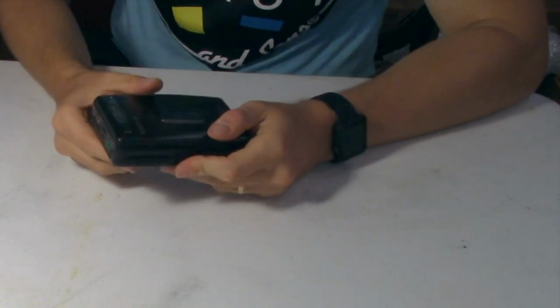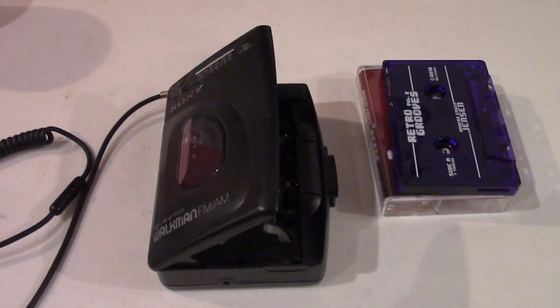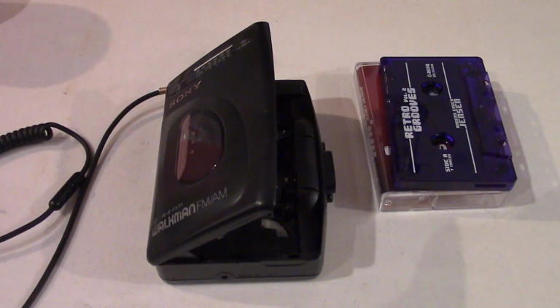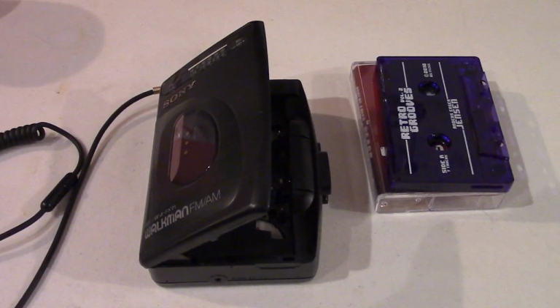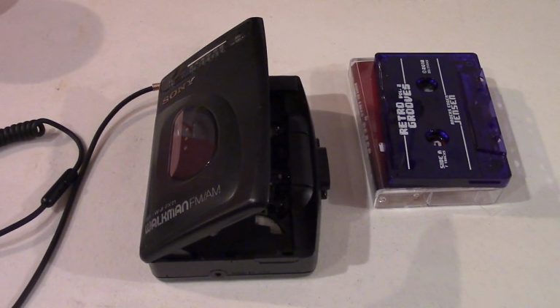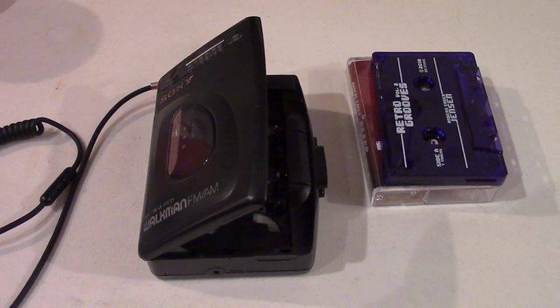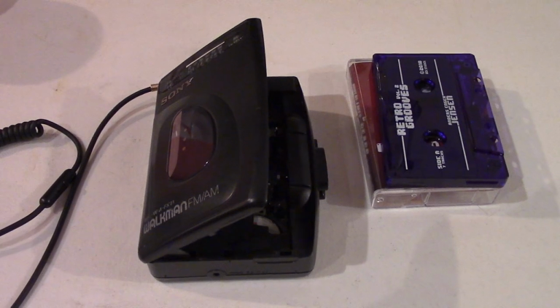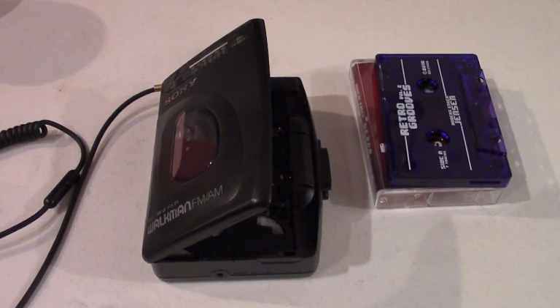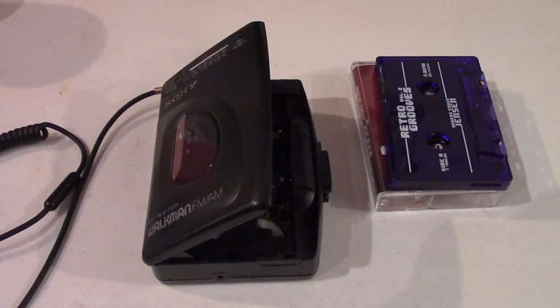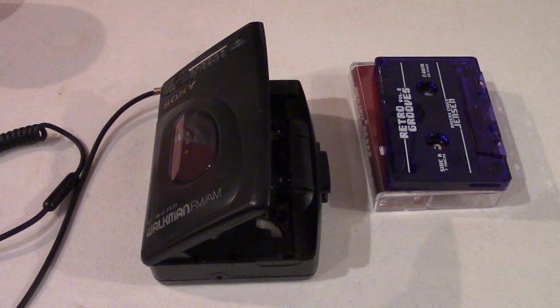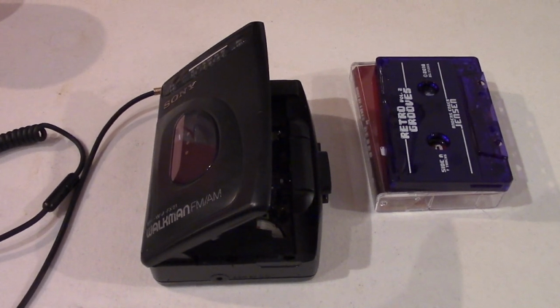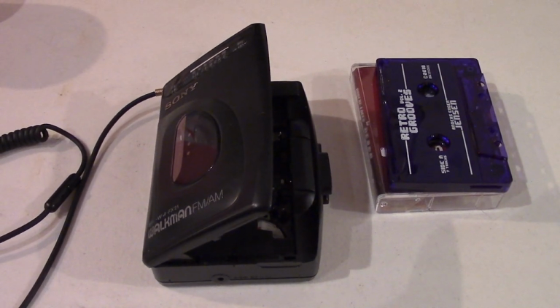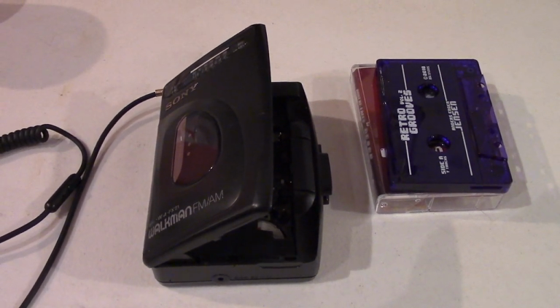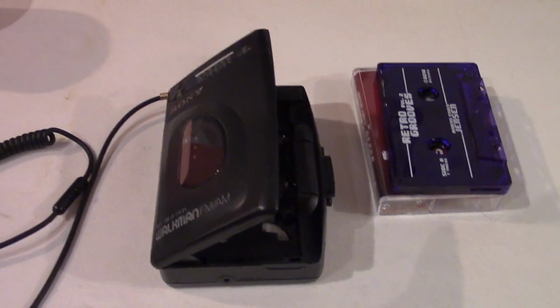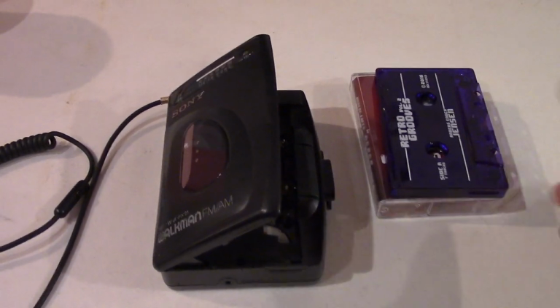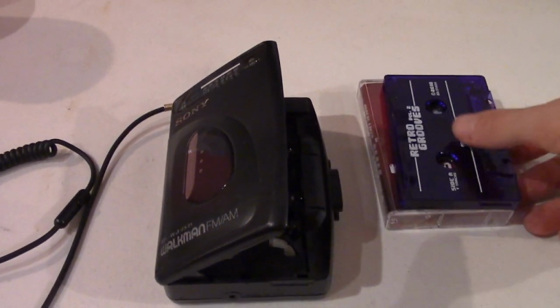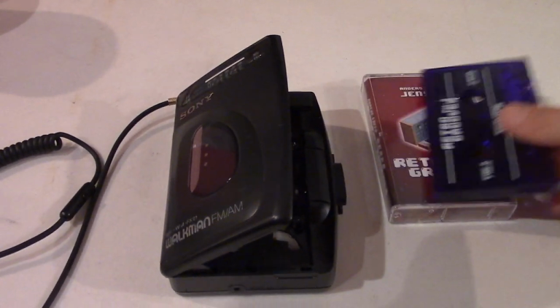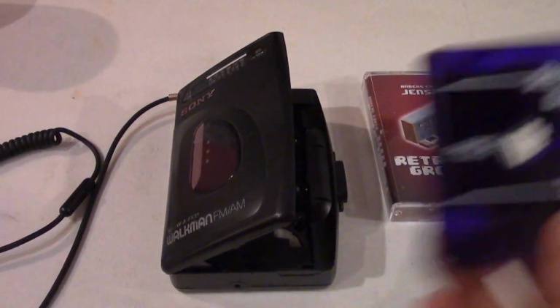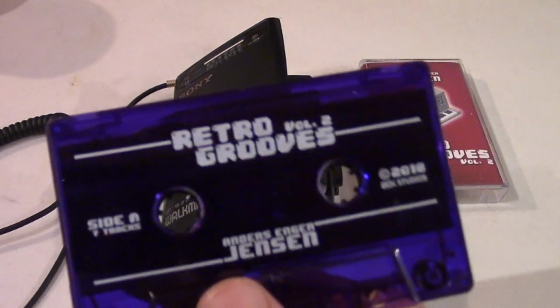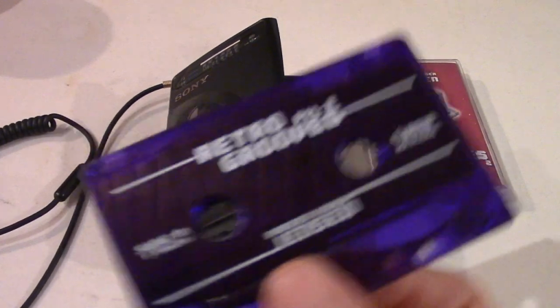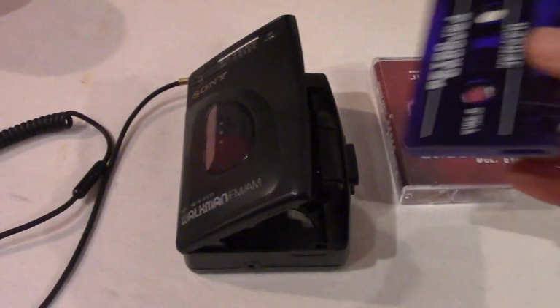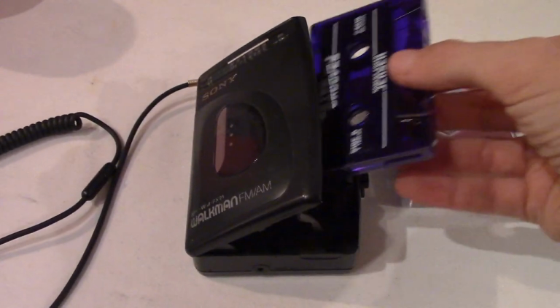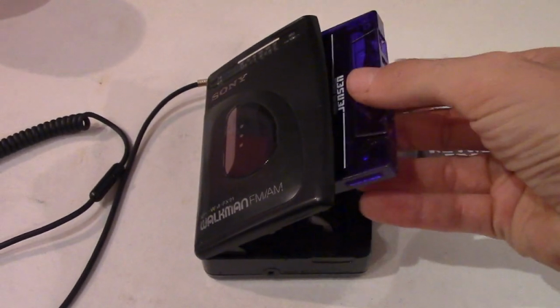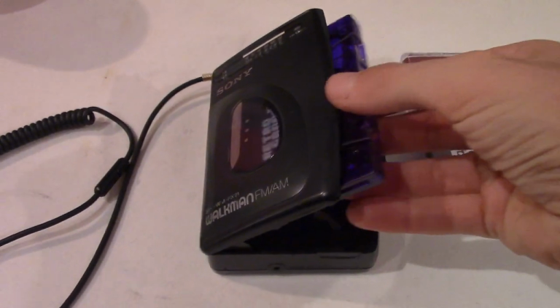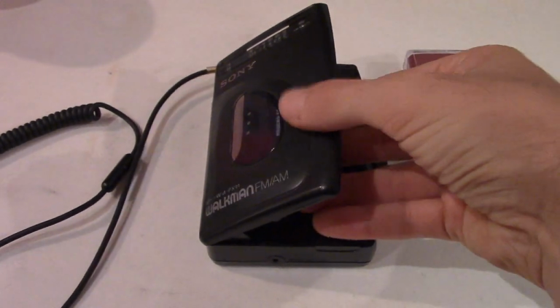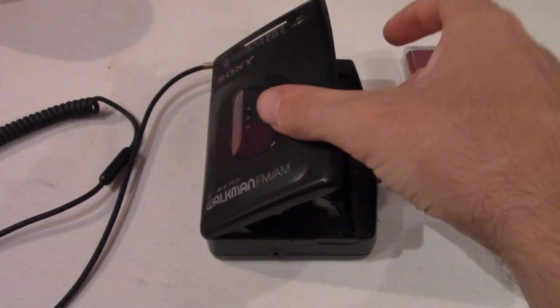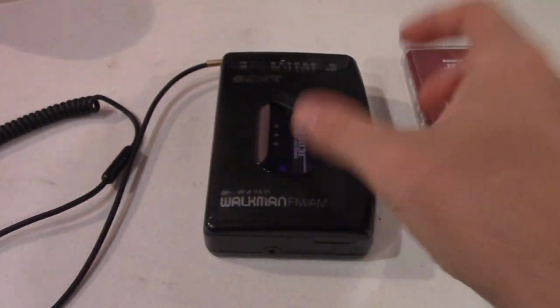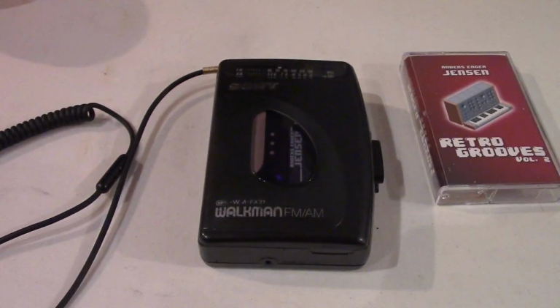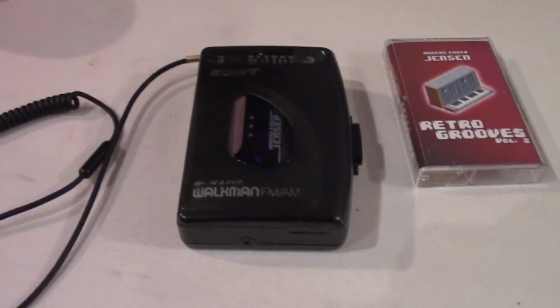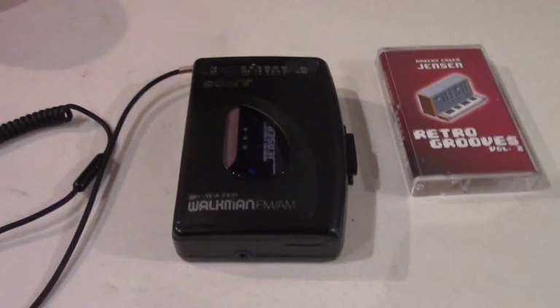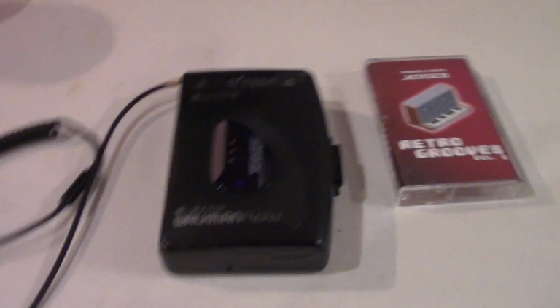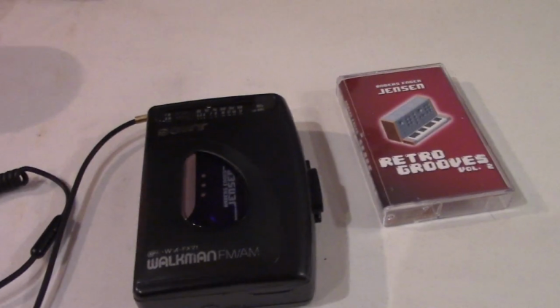Now that the repairs are done, I'm going to test the unit by plugging it directly into my camcorder. I'm going to play Retro Grooves Volume 2. Let's see how it sounds.